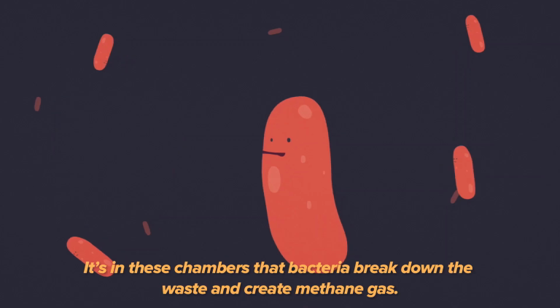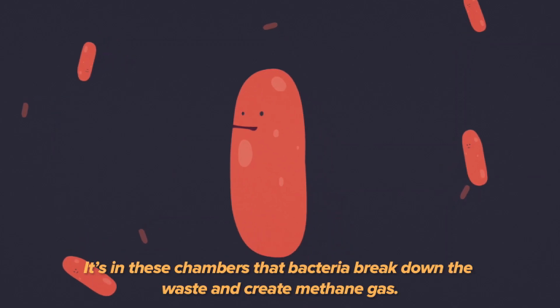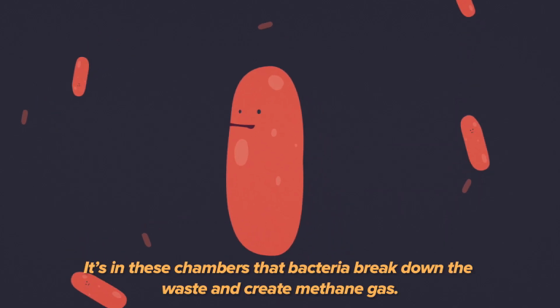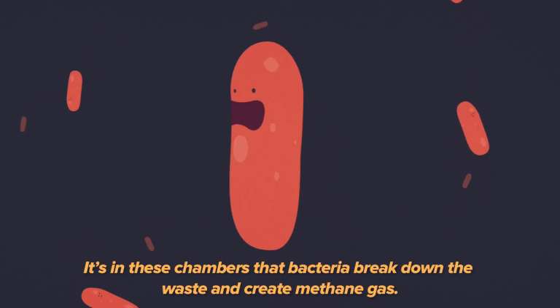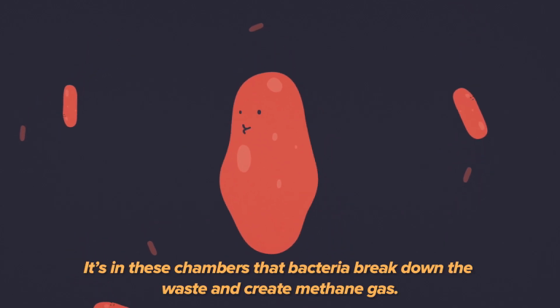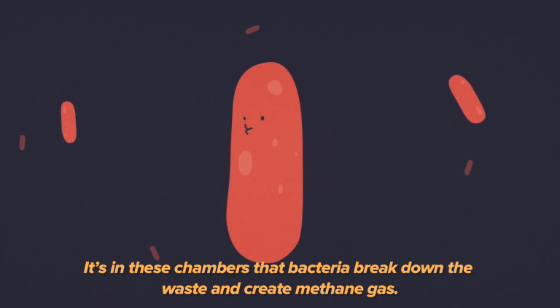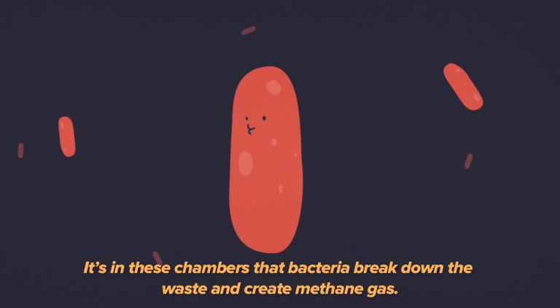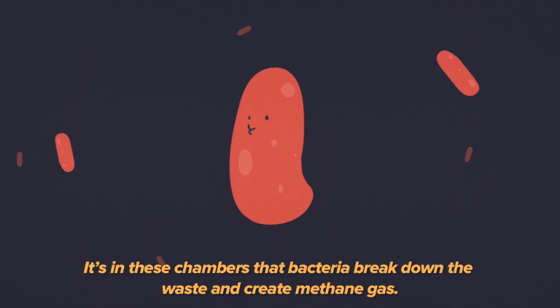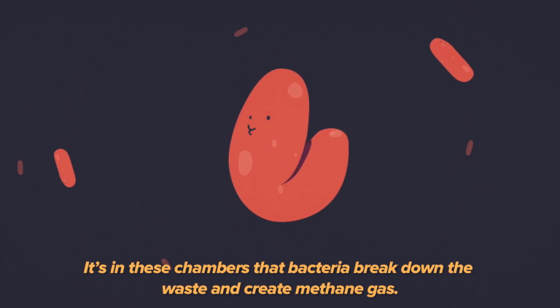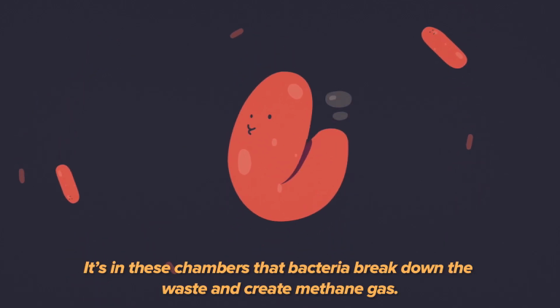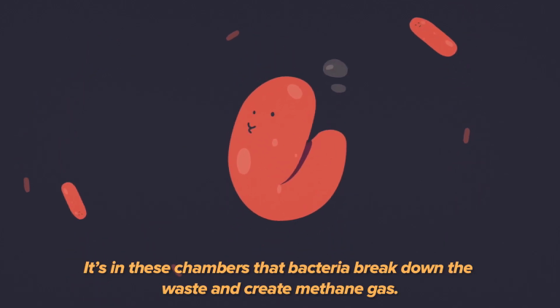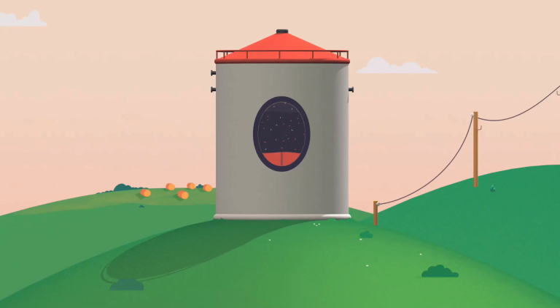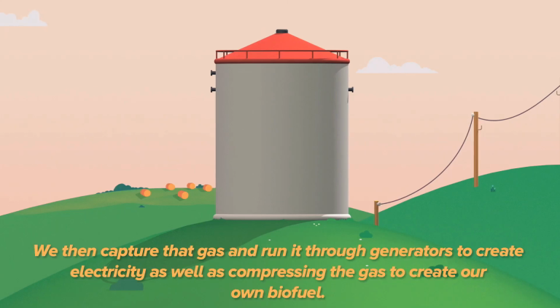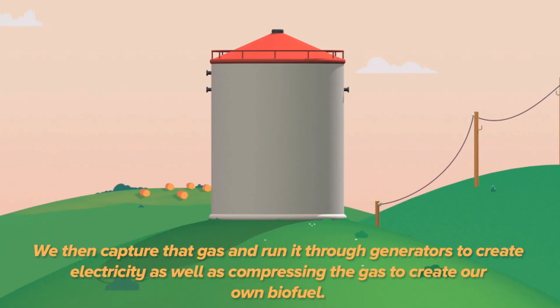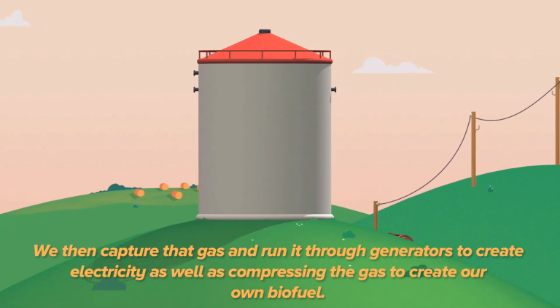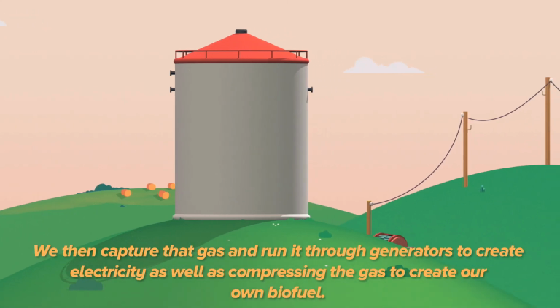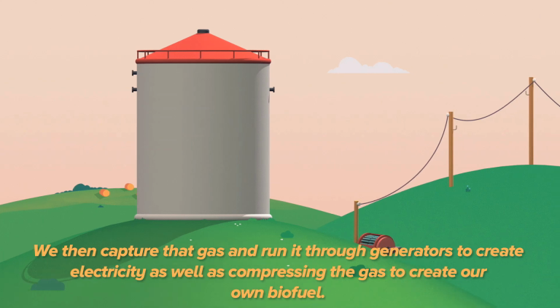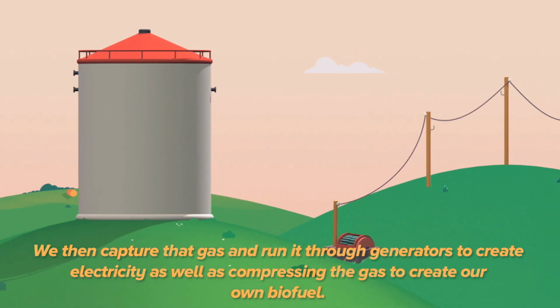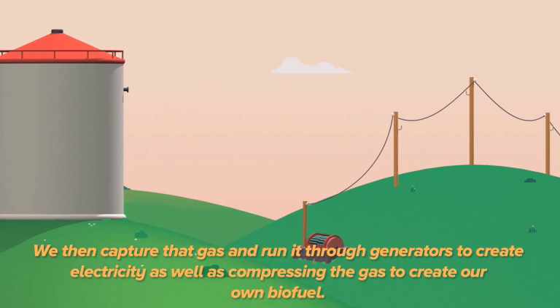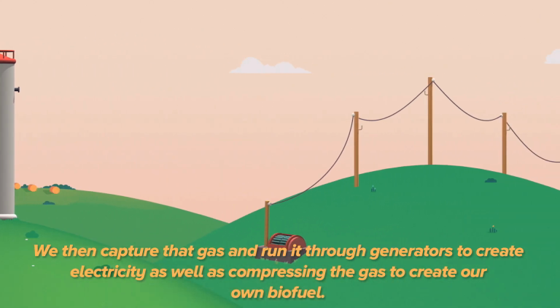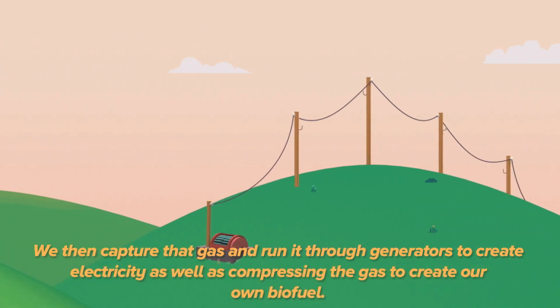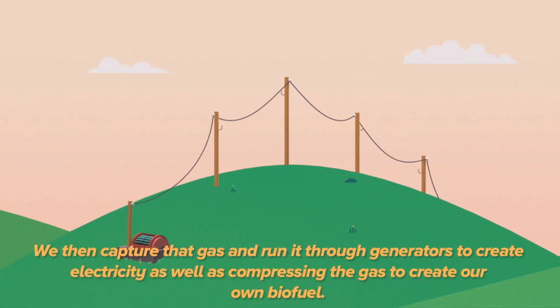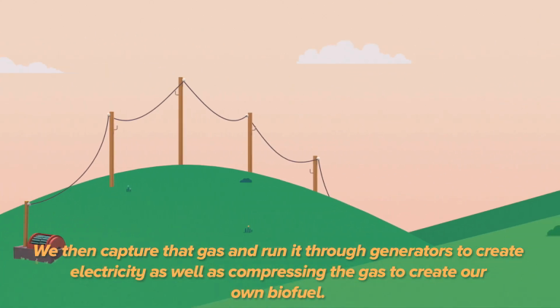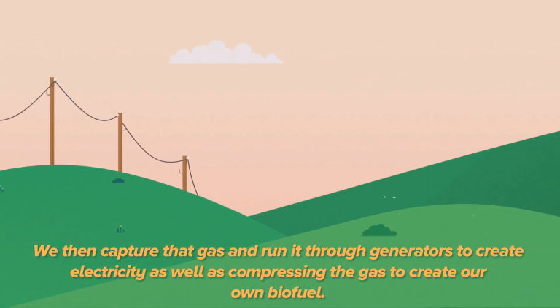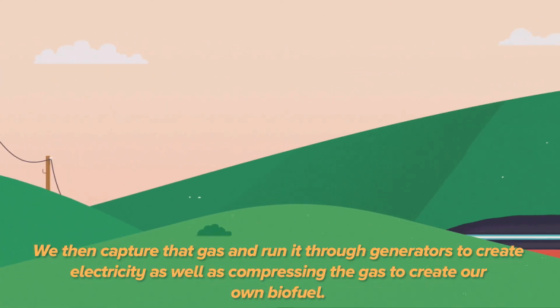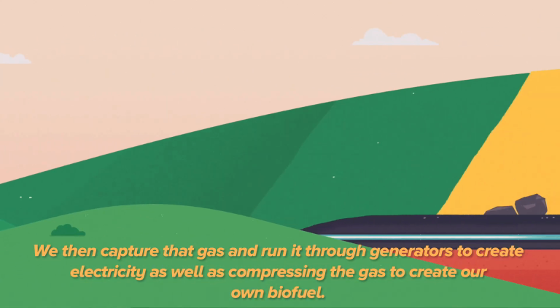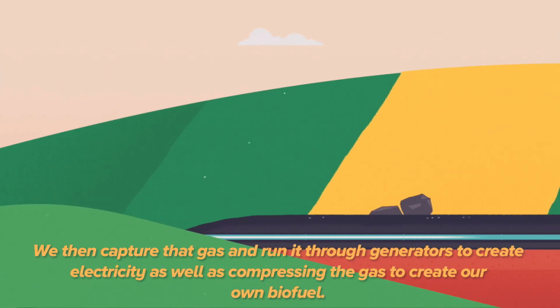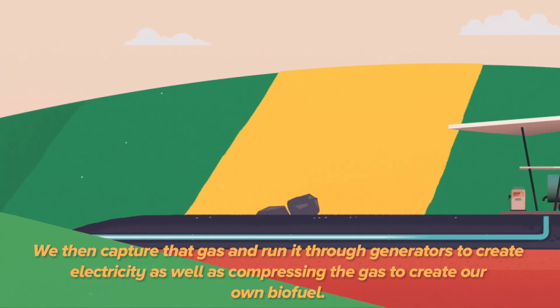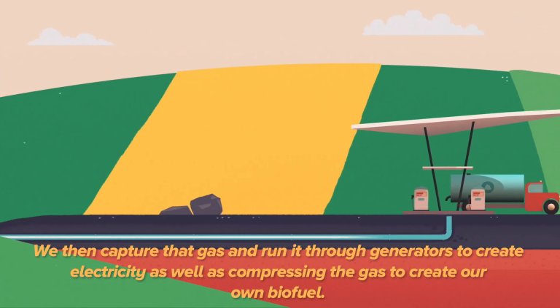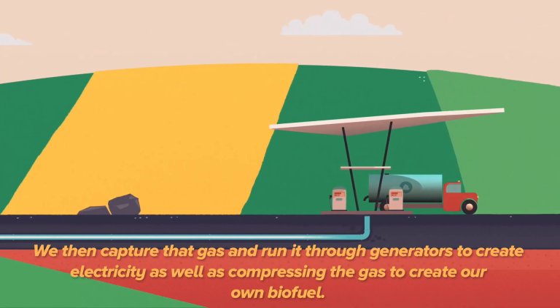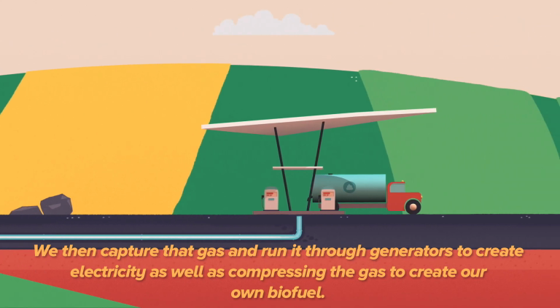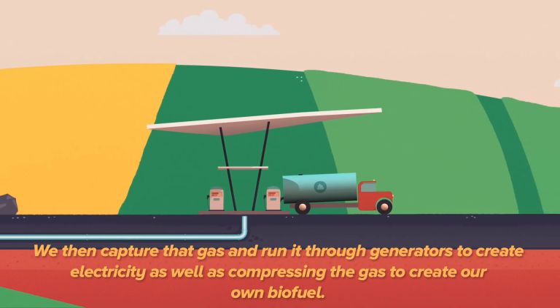It's in these chambers that bacteria break down the waste and create methane gas. We then capture that gas and run it through generators to create electricity, as well as compressing the gas to create our own biofuel.